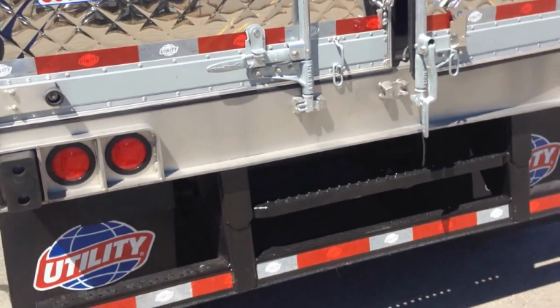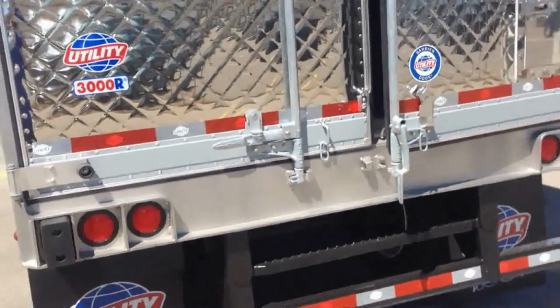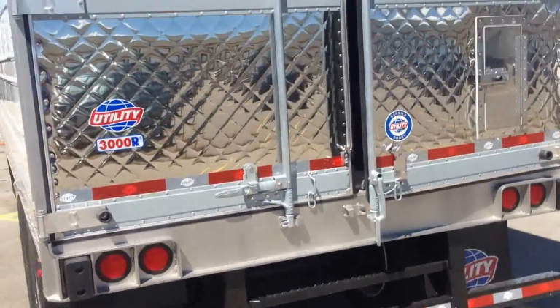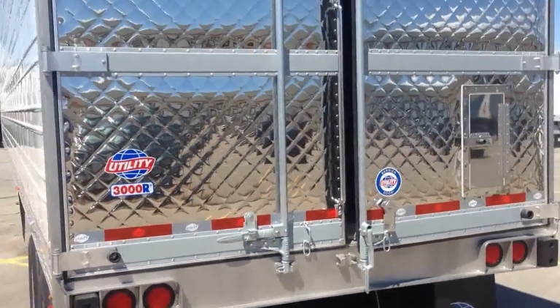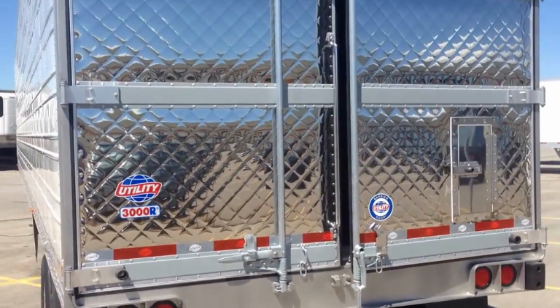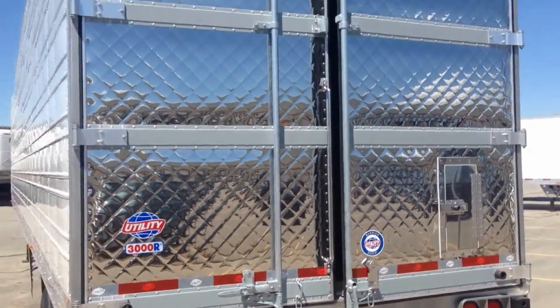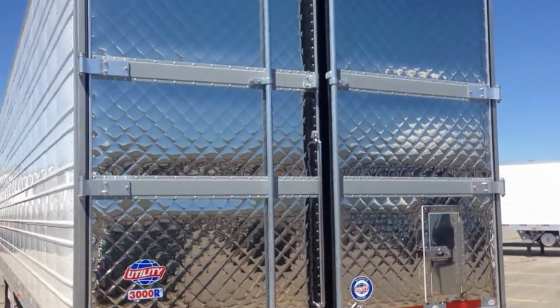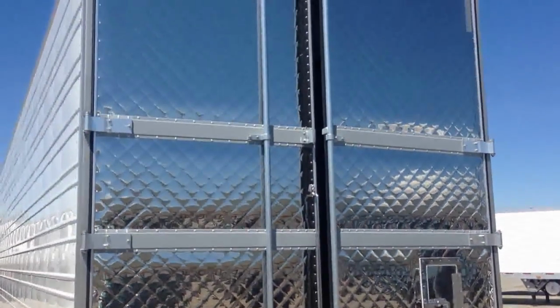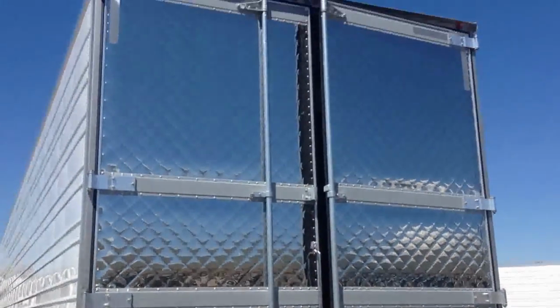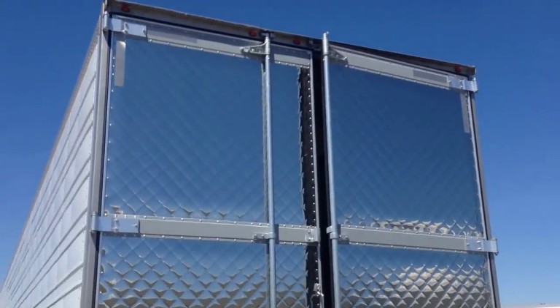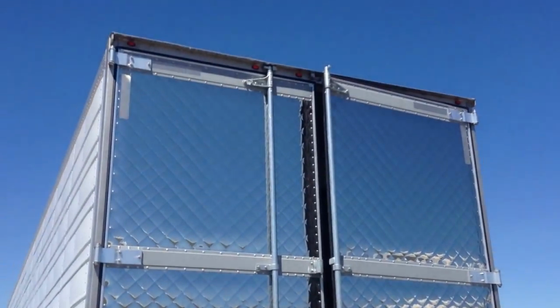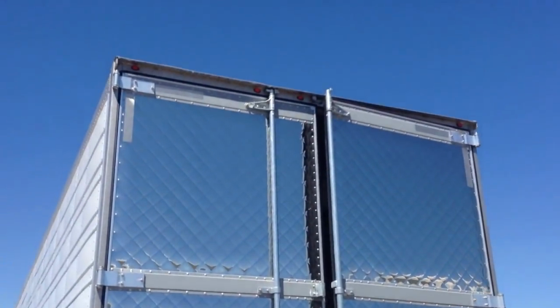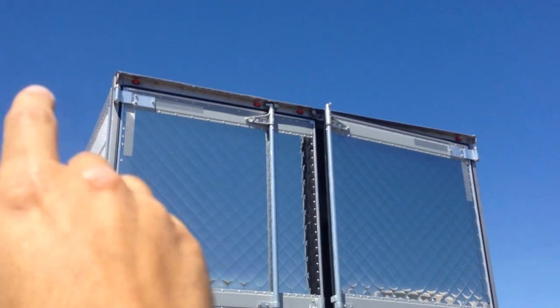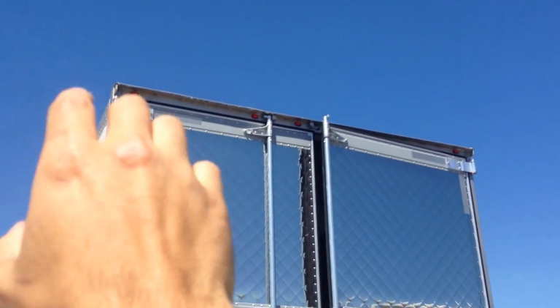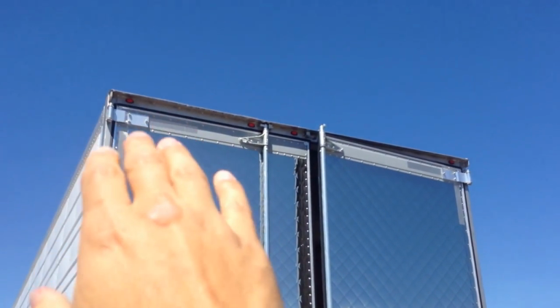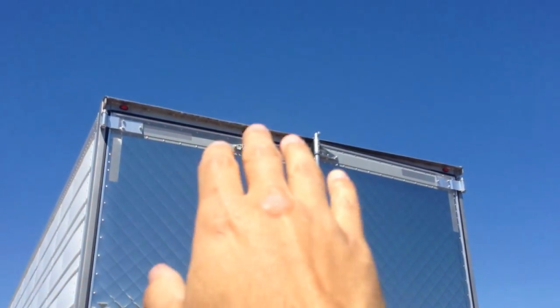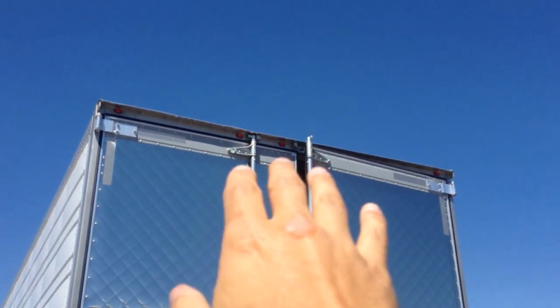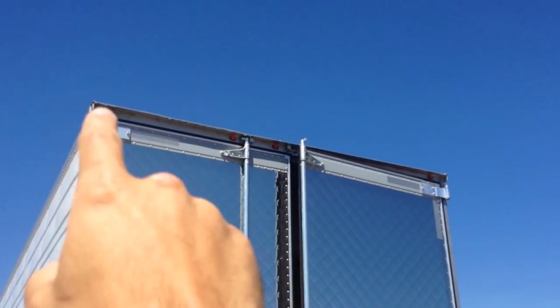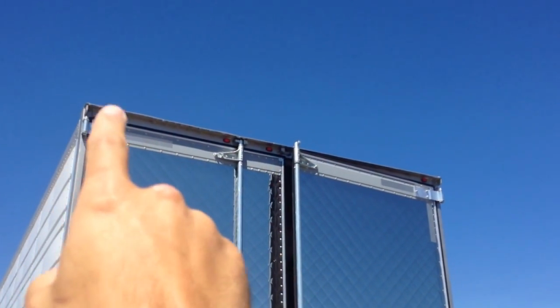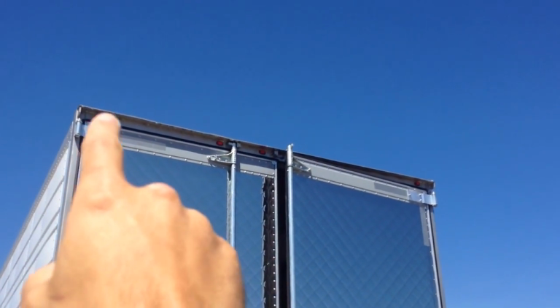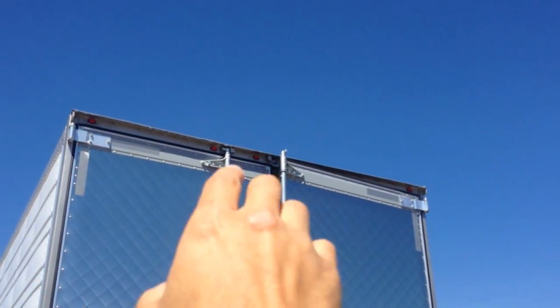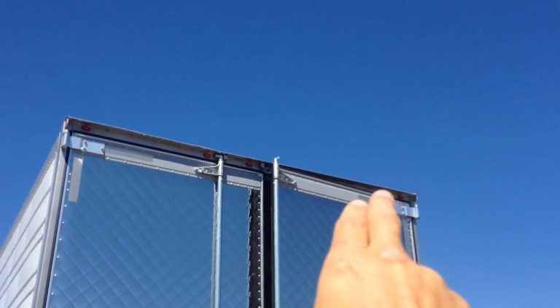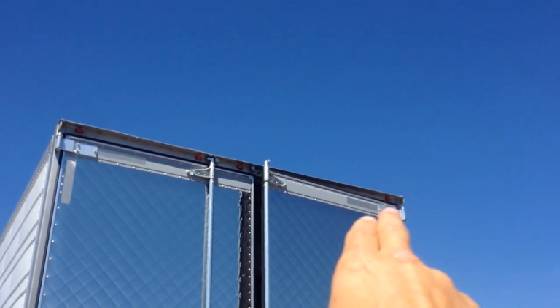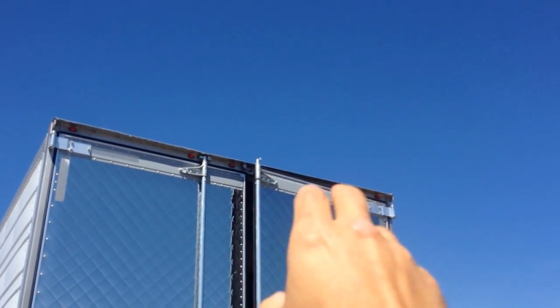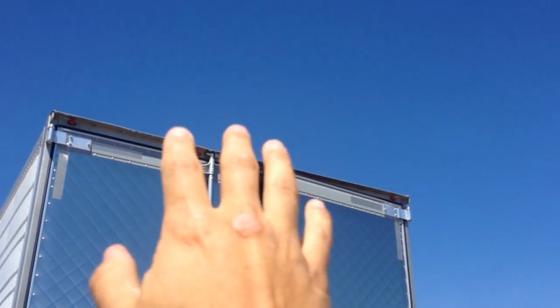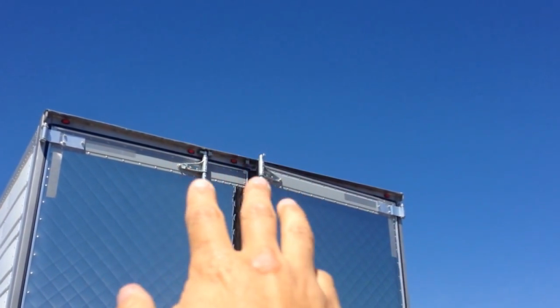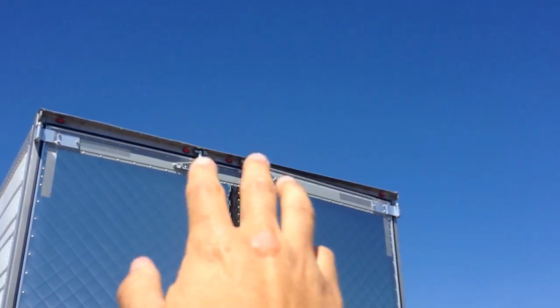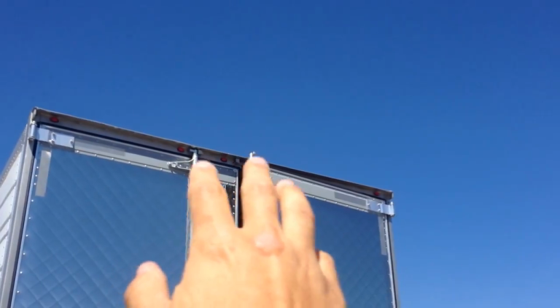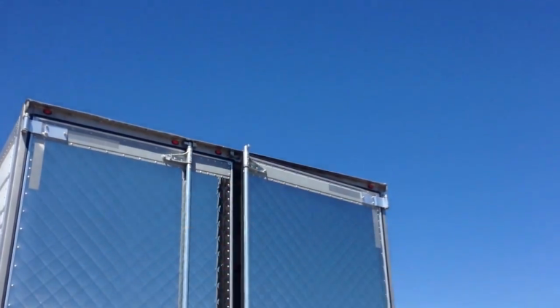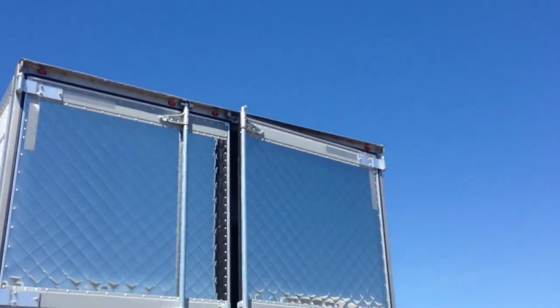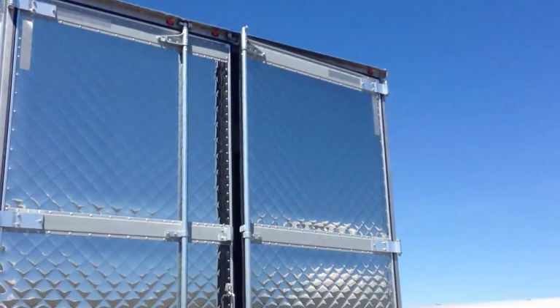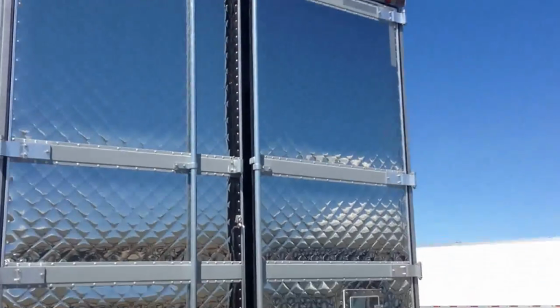On the back of the trailer, stainless steel diamond pattern rear doors. They do have the rear header blinkers and brake lights, so you're going to have blinkers doubling out here. And the triple cluster in the center doubles as your brake lights.